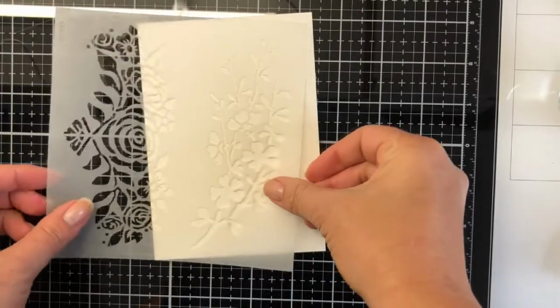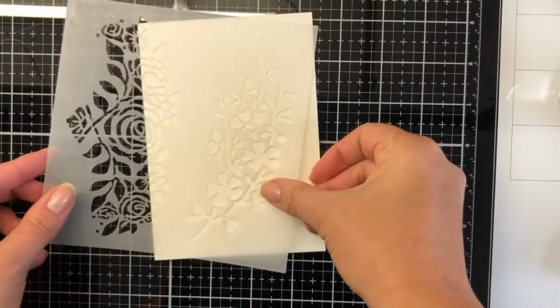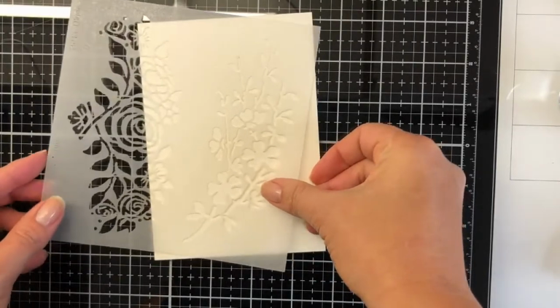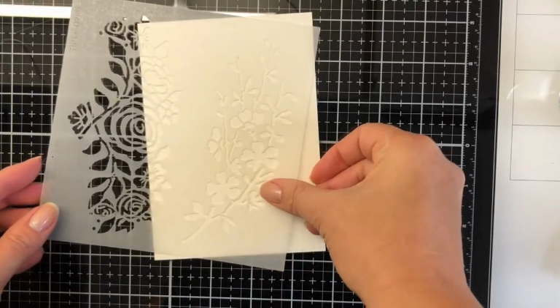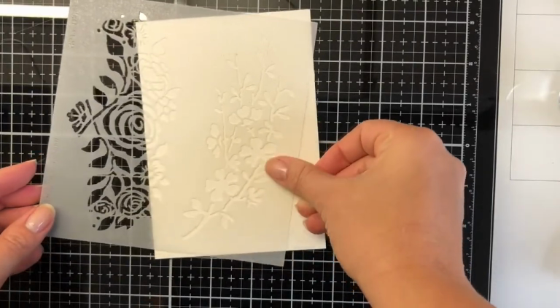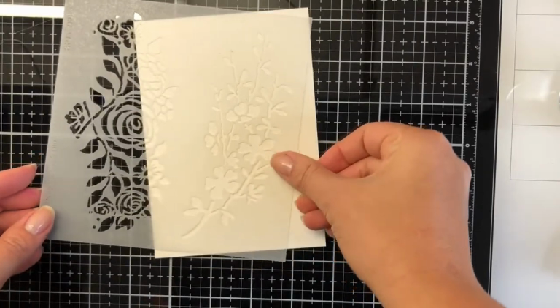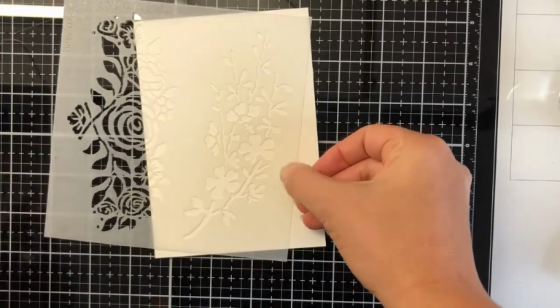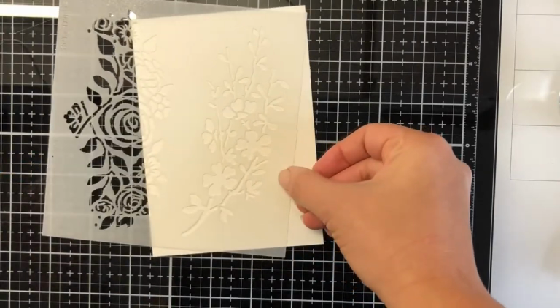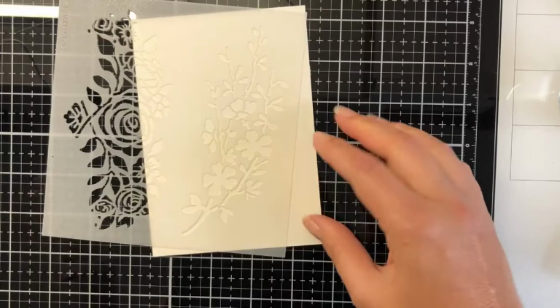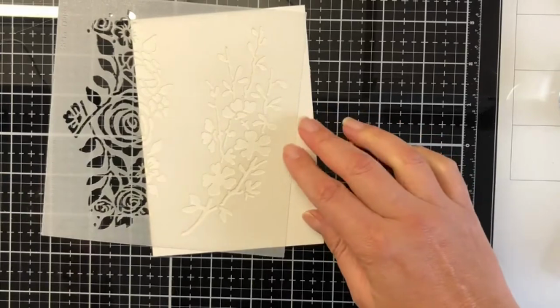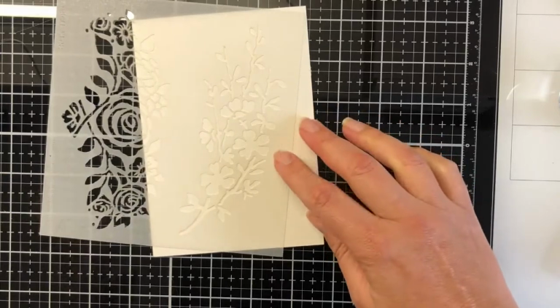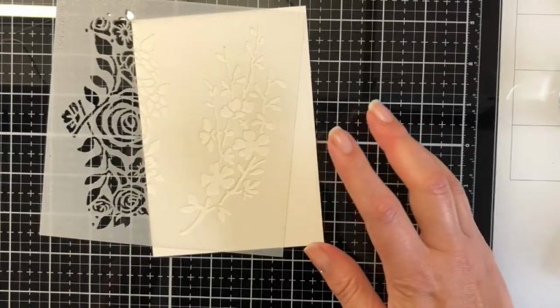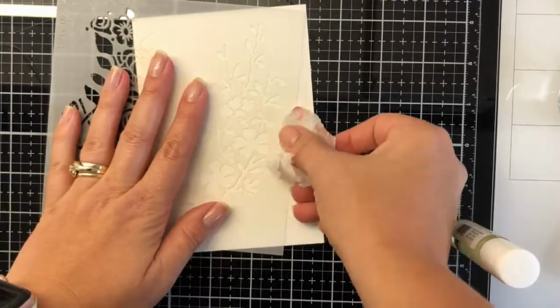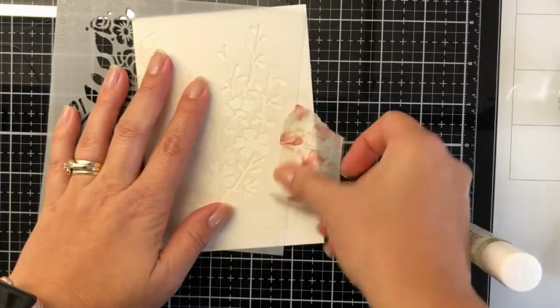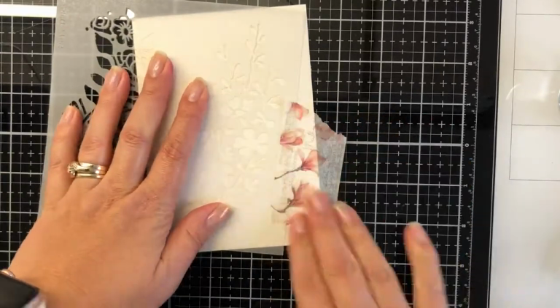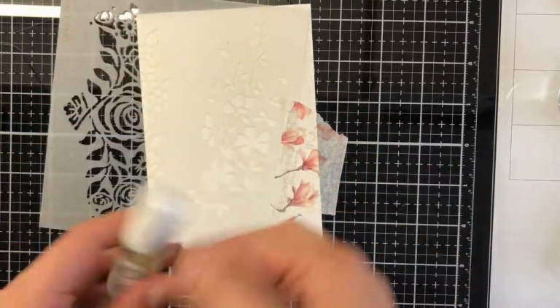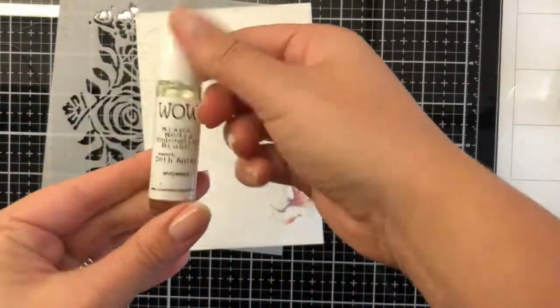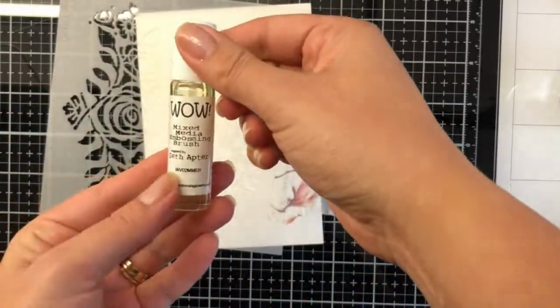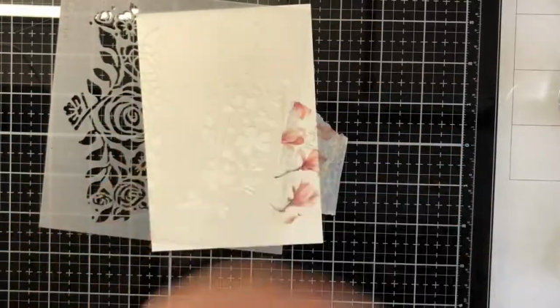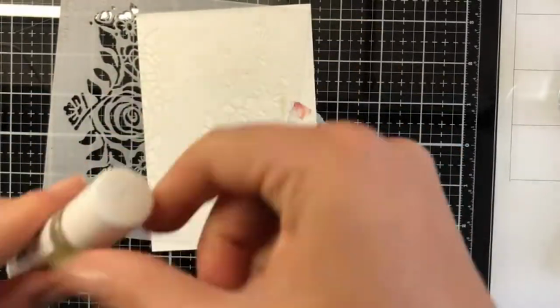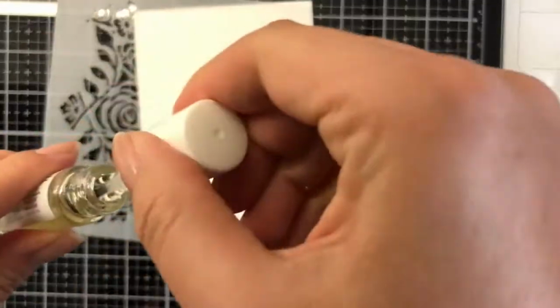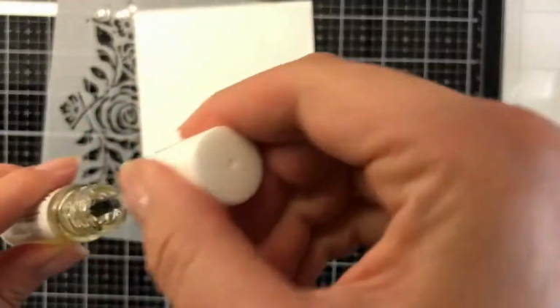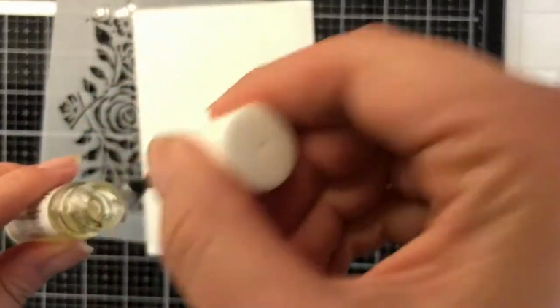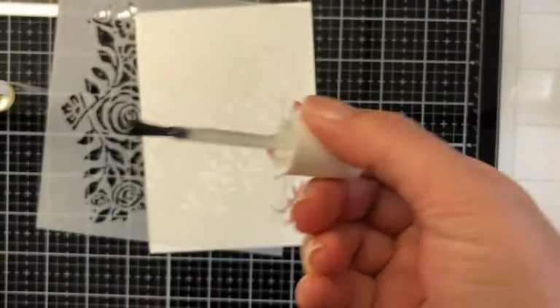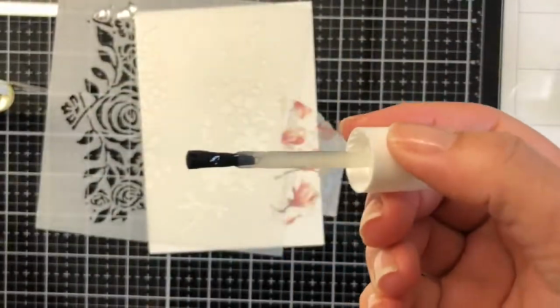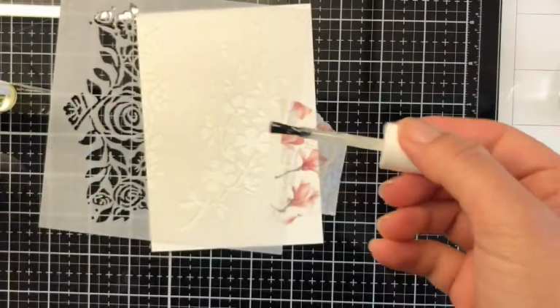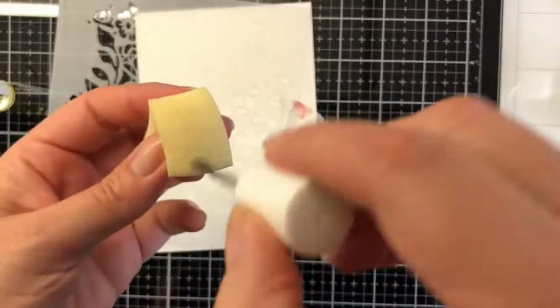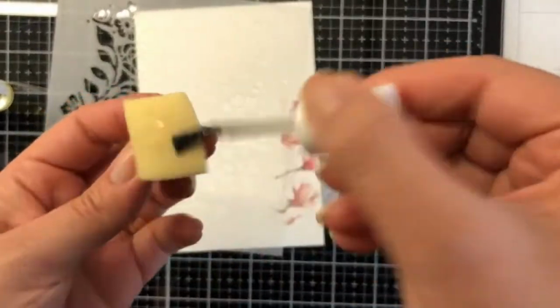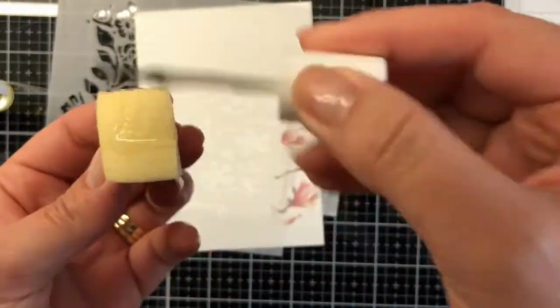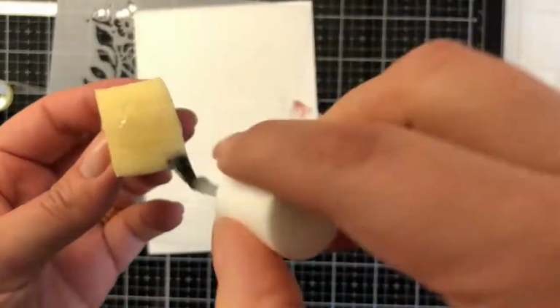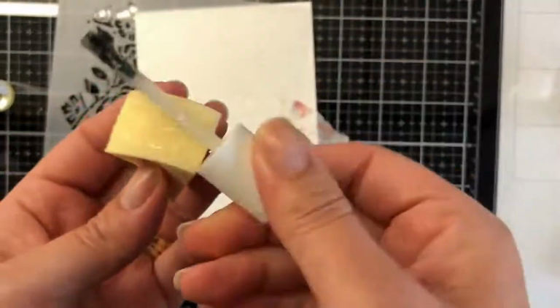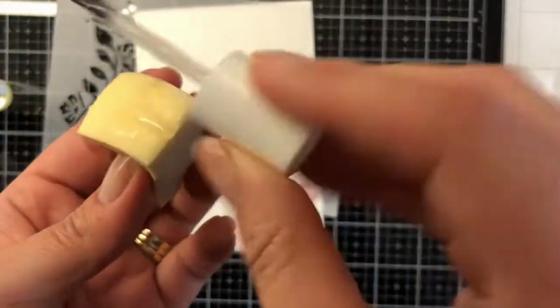Hi all! I'm going to start off with the Stencil Girl Design Daily S512. I'm only going to be using almost like the cherry blossom portion of that stencil.